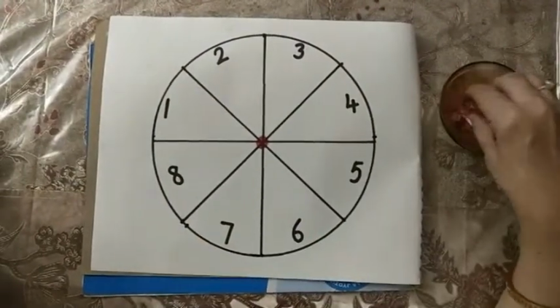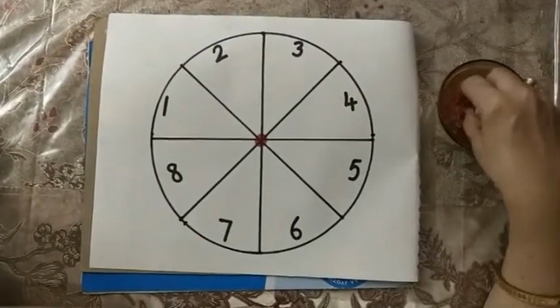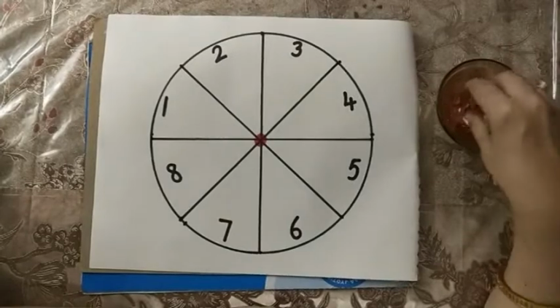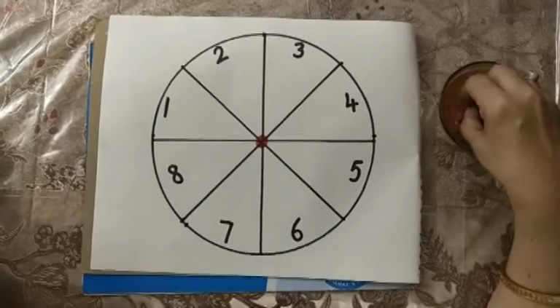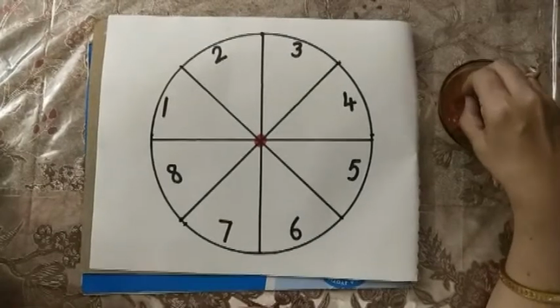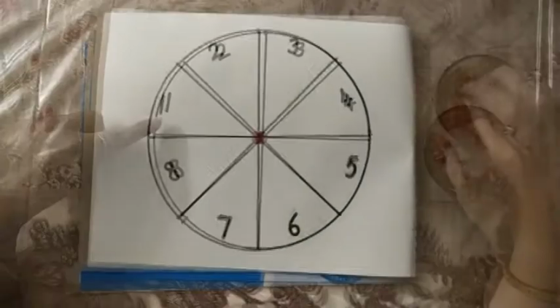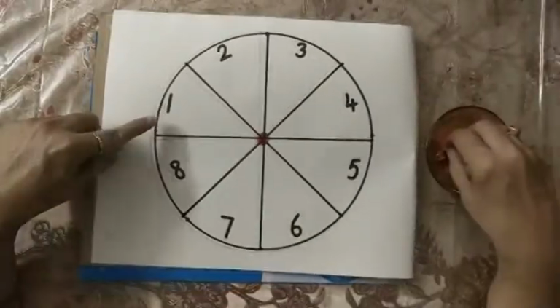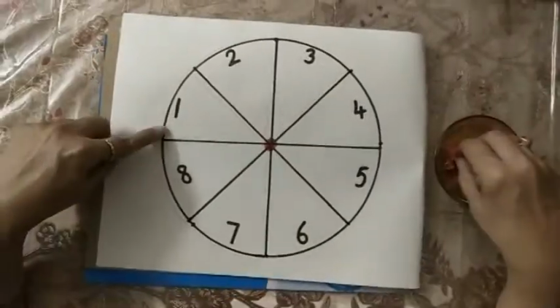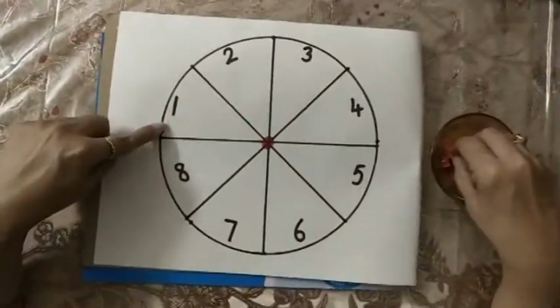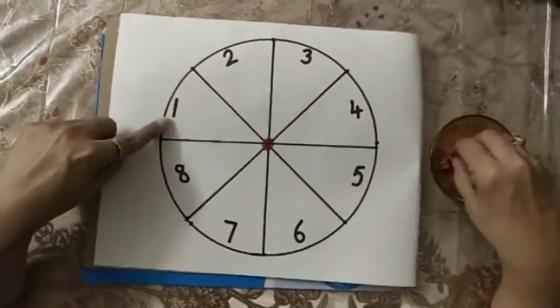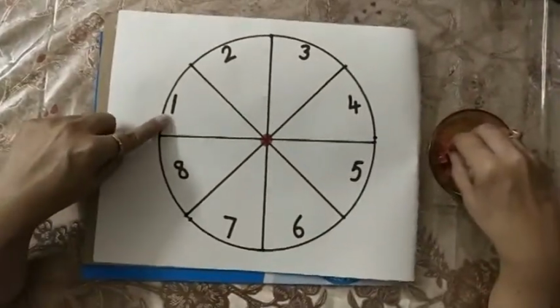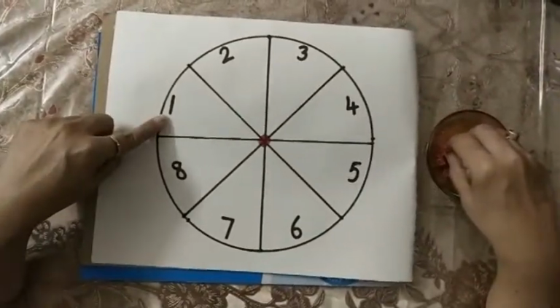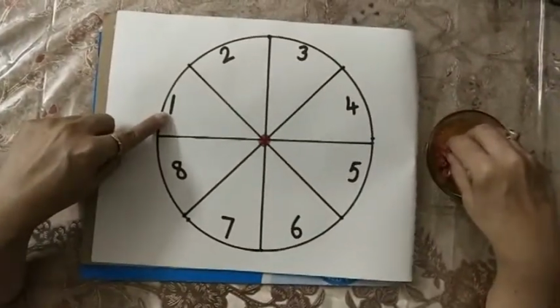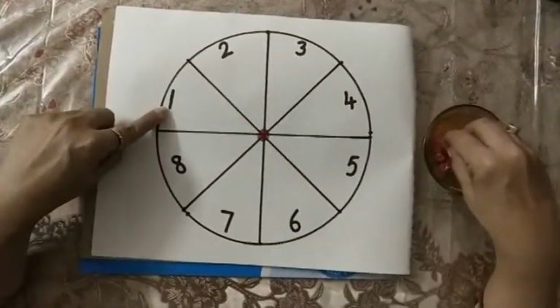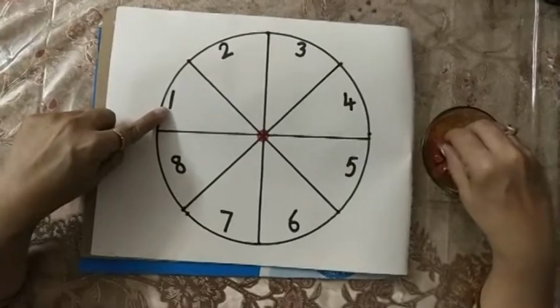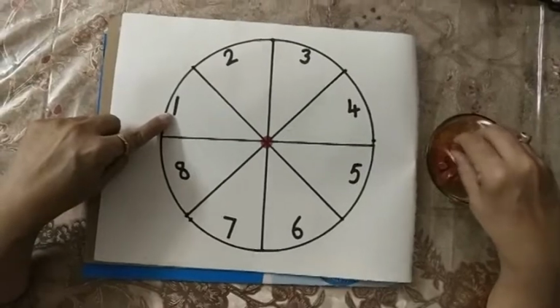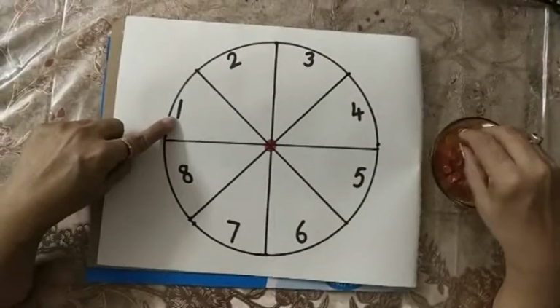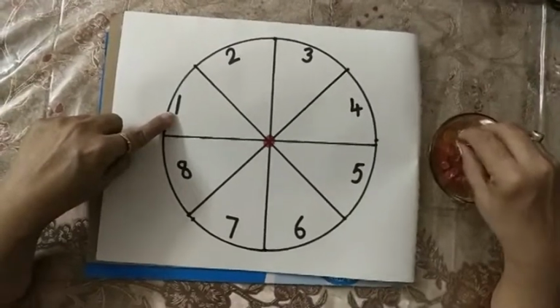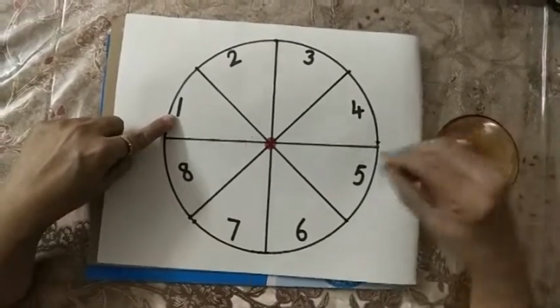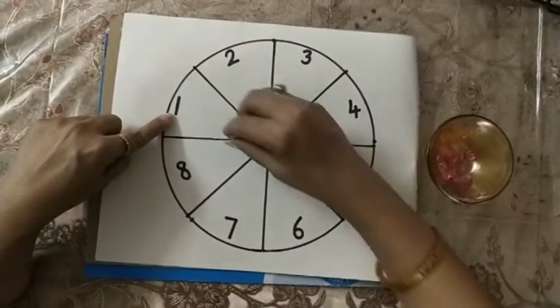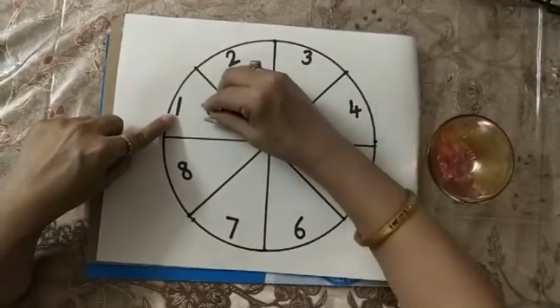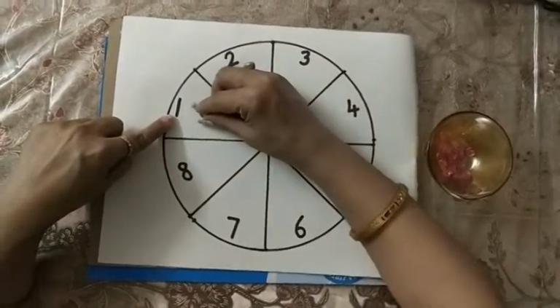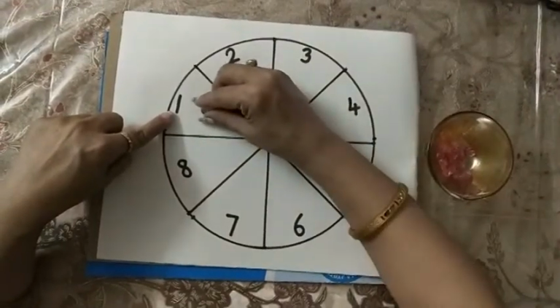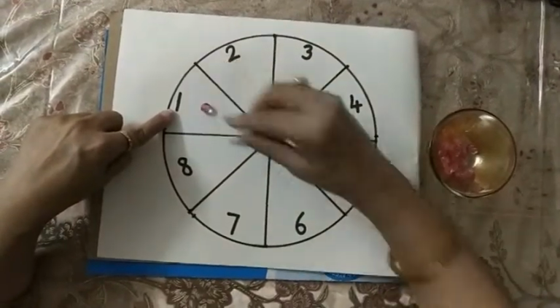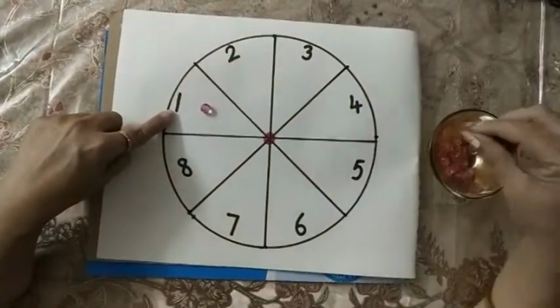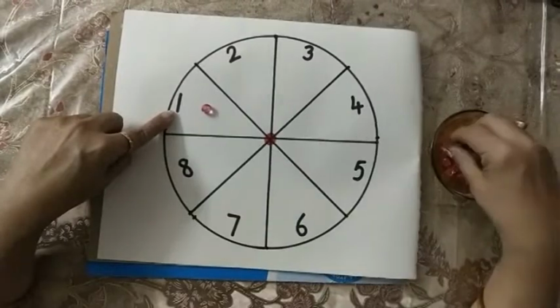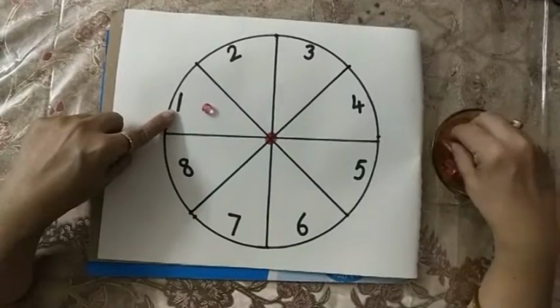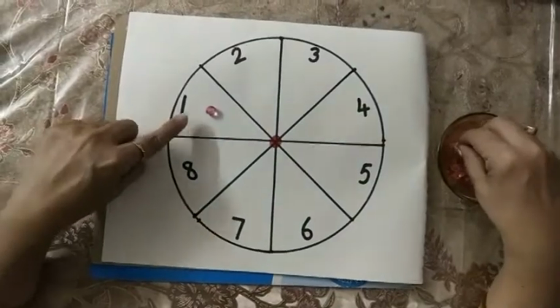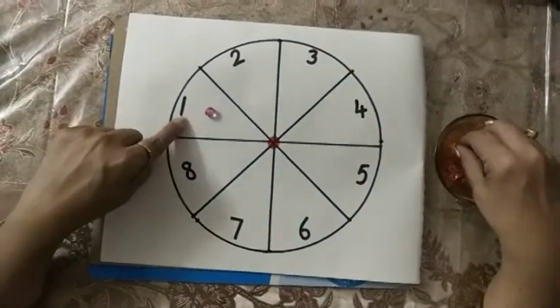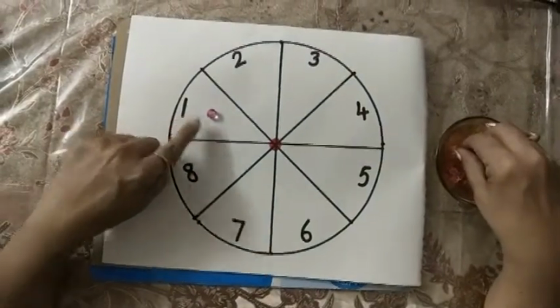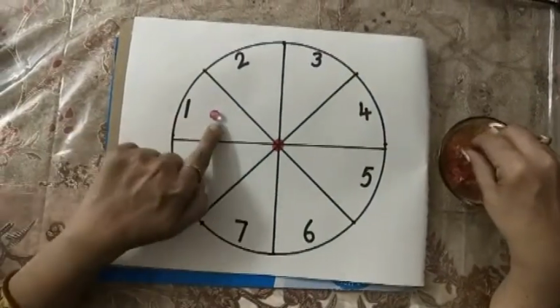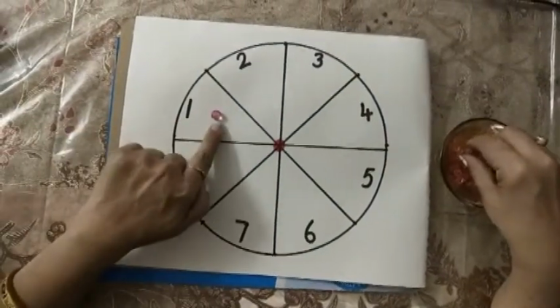Now let's start. Look at the number and count. This is number 1. Now I am putting 1 bead on it. Number 1 and 1 bead.